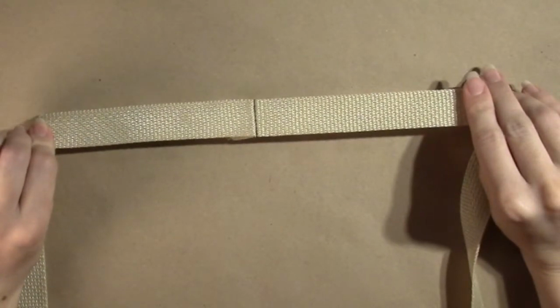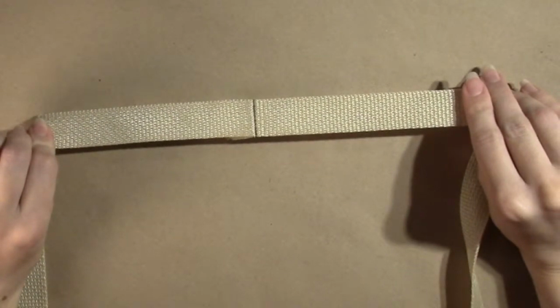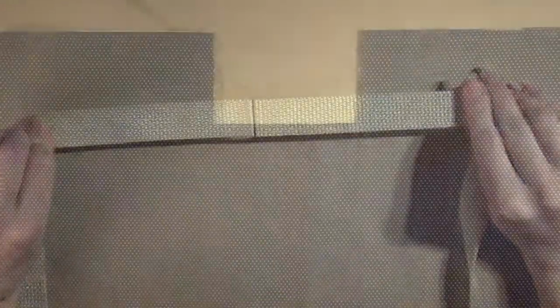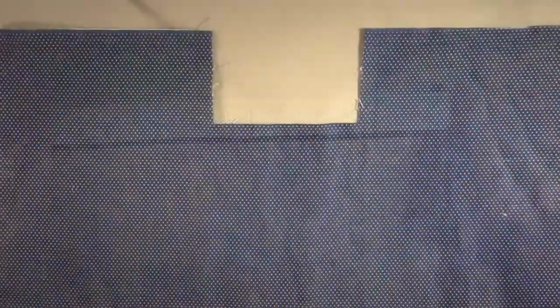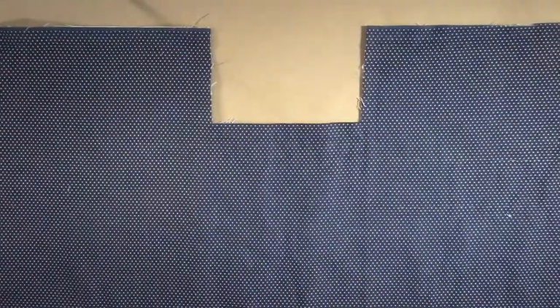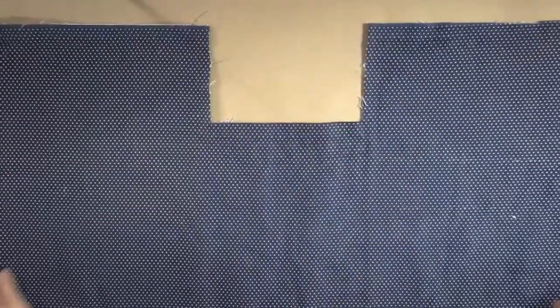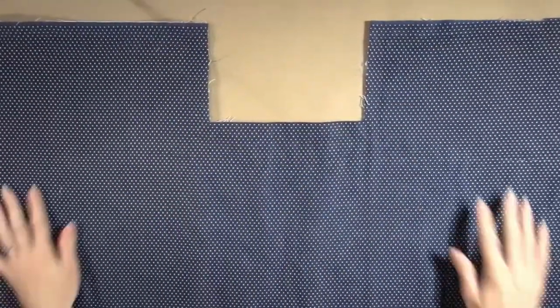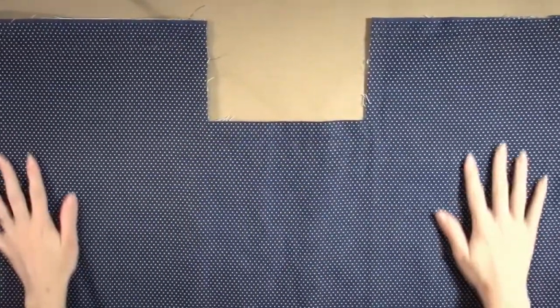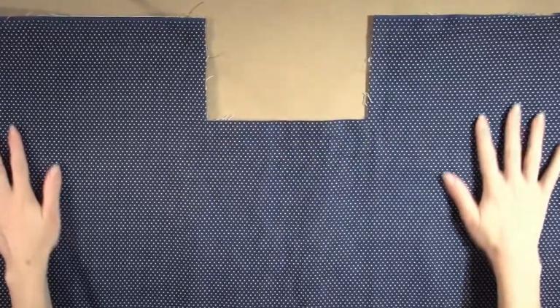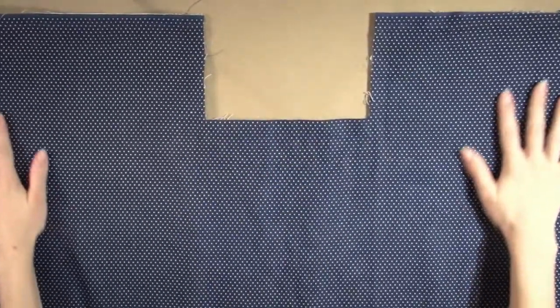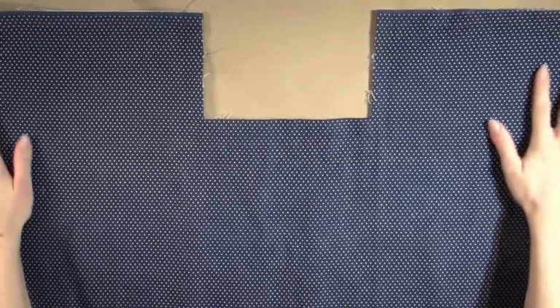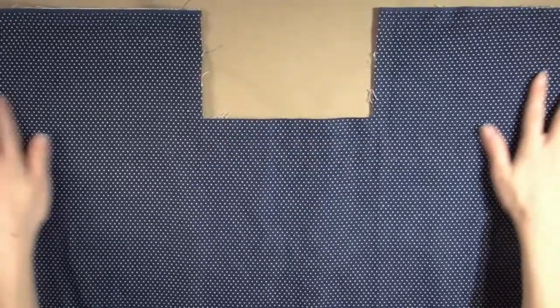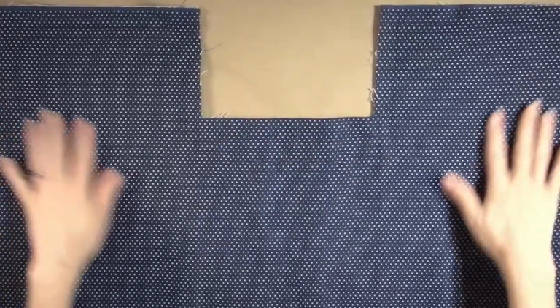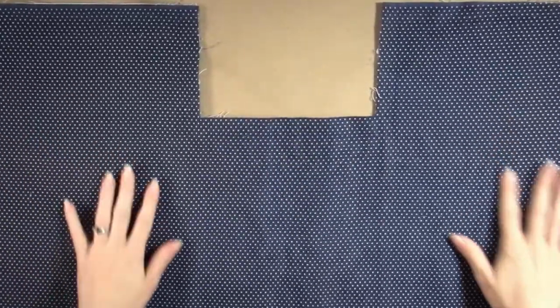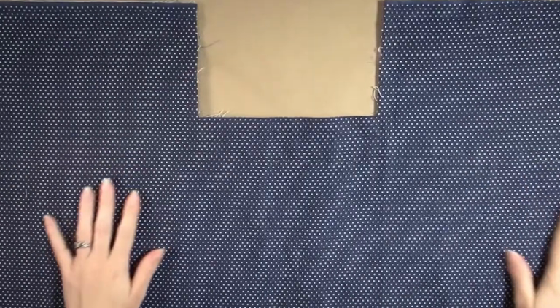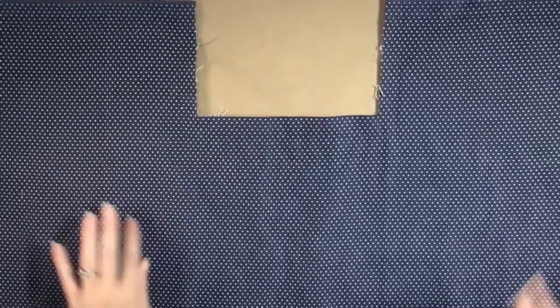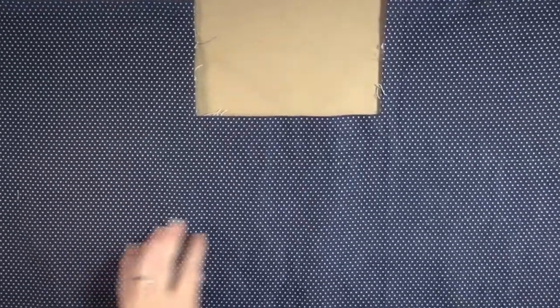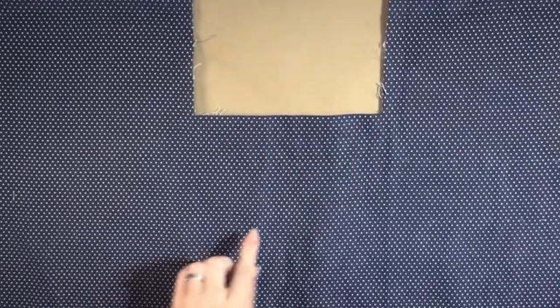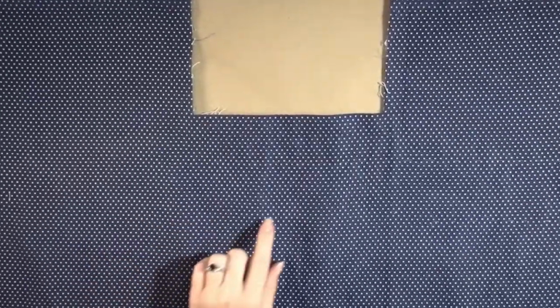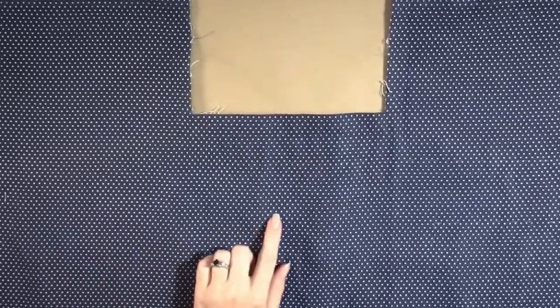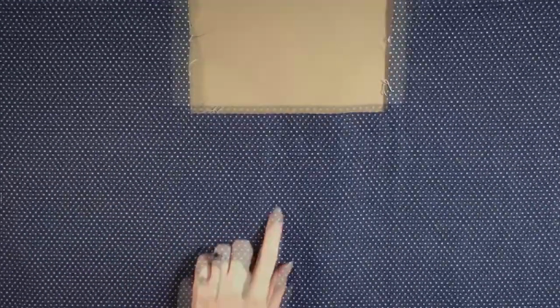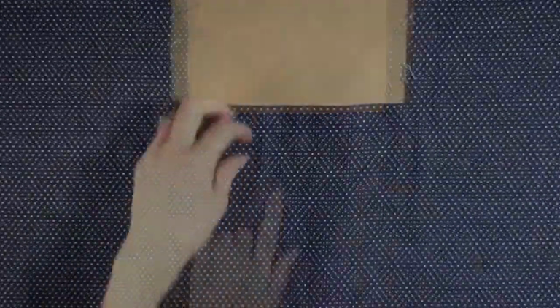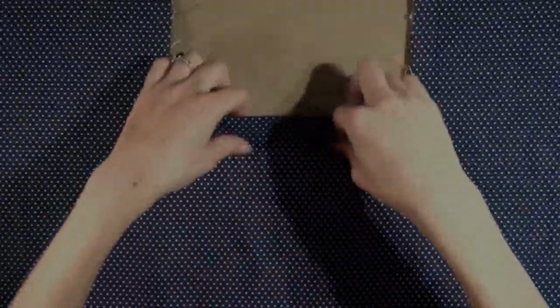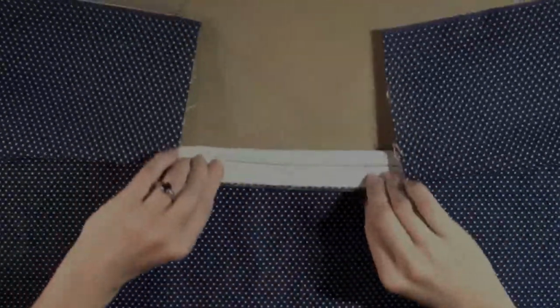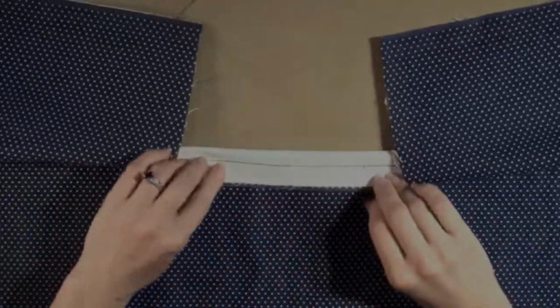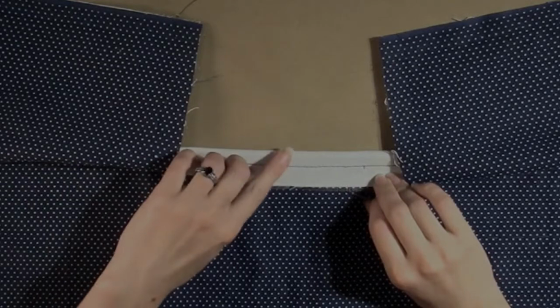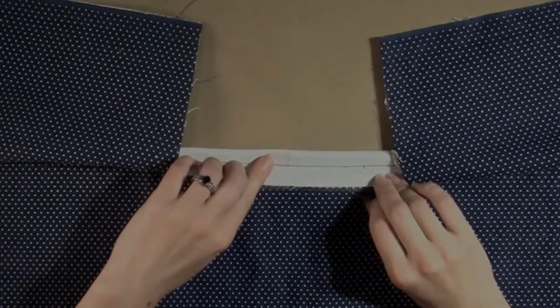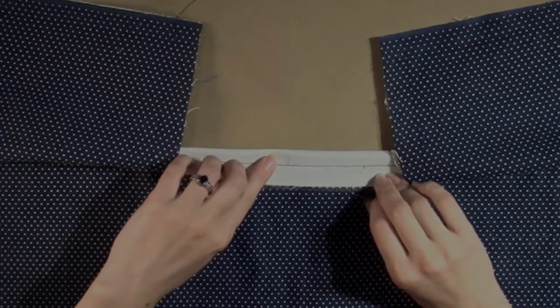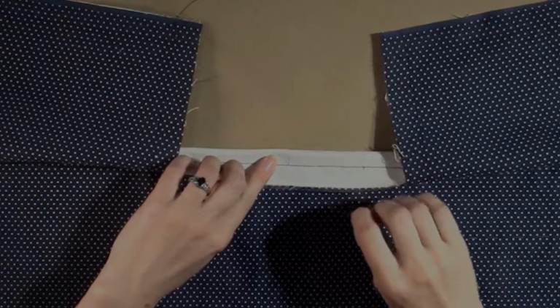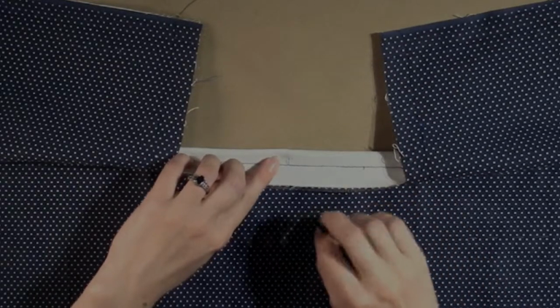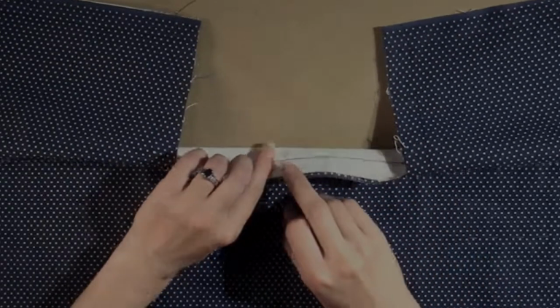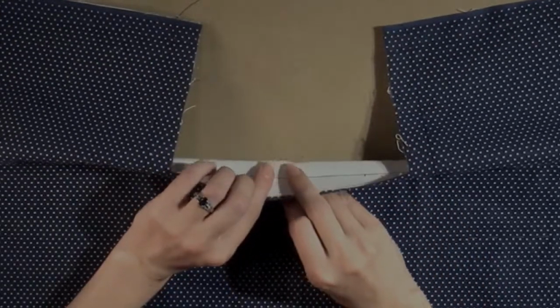Find the flat lined bag body piece and iron flat if needed. Place the flat lined bag body right side up on the cutting table. Find the notch marking the center of the bottom and place a pin here so that you can see it from the right side.